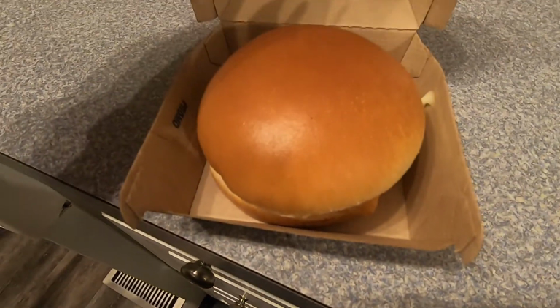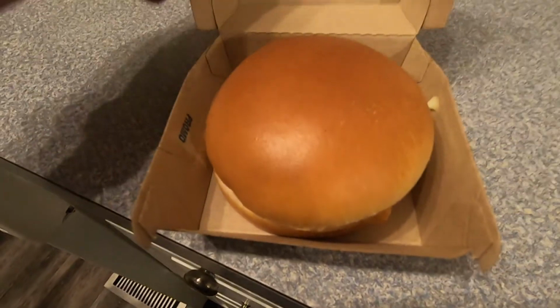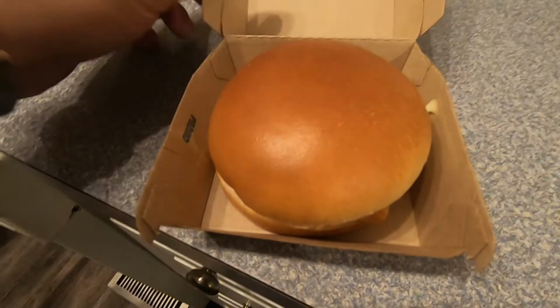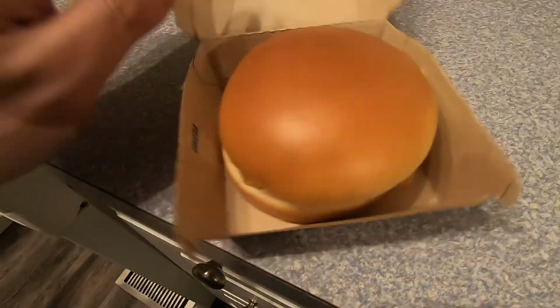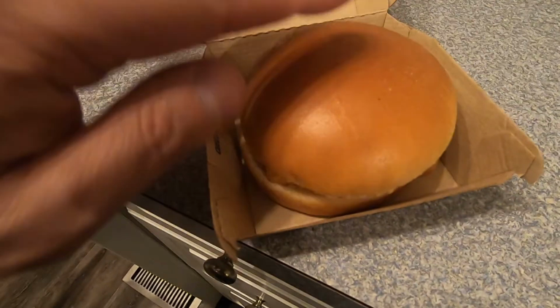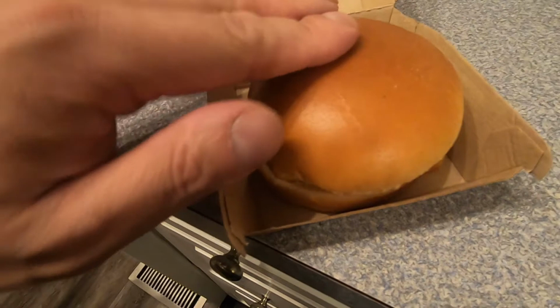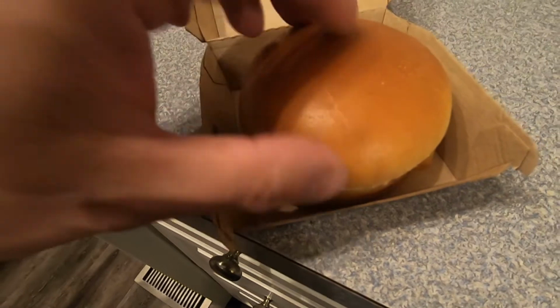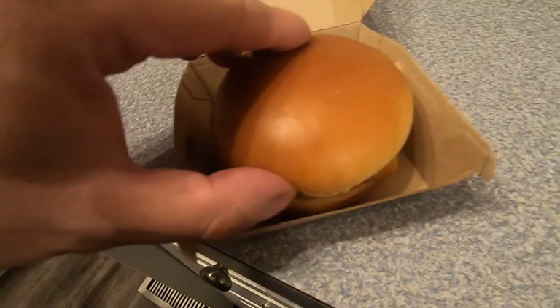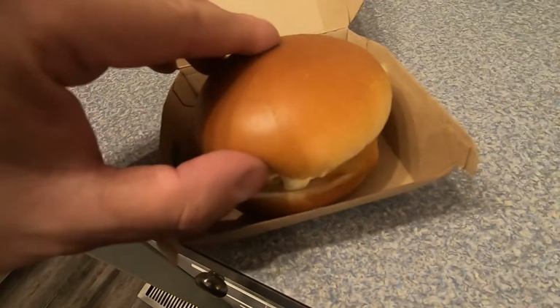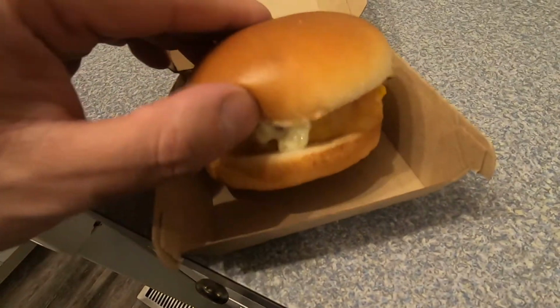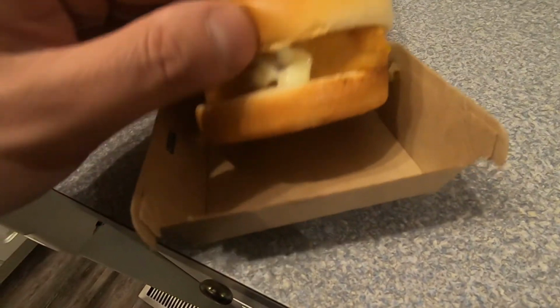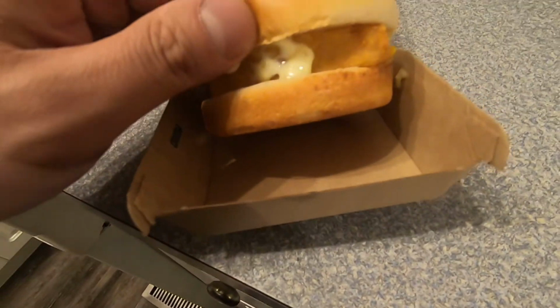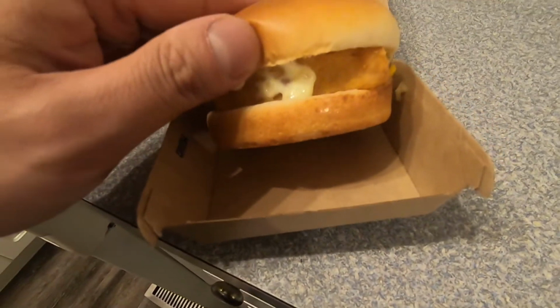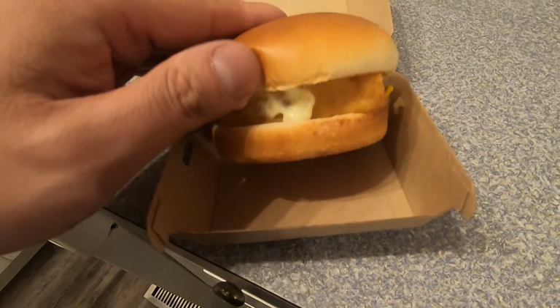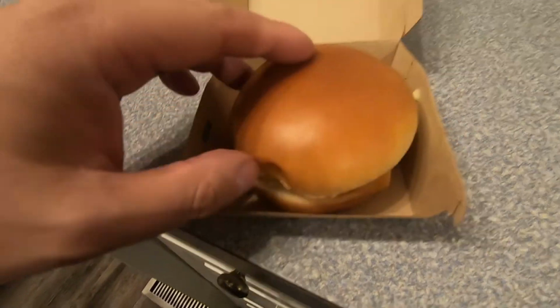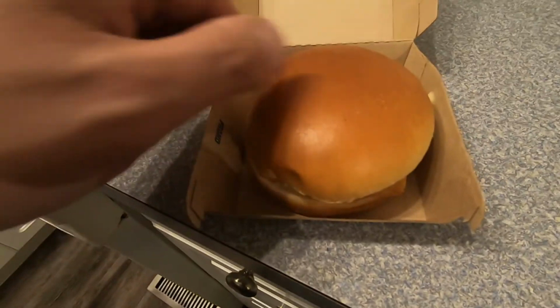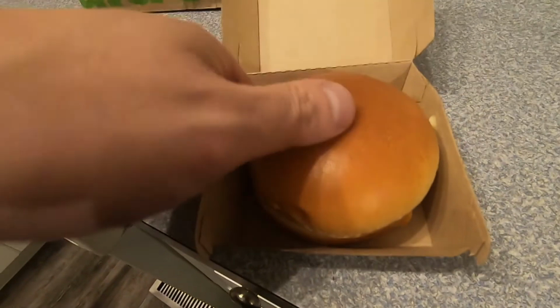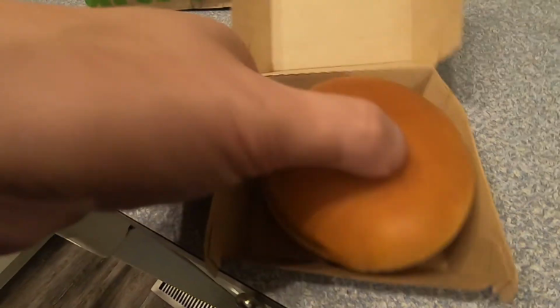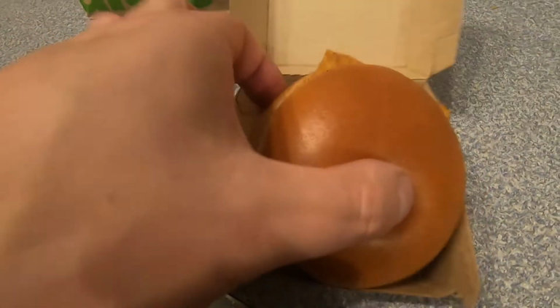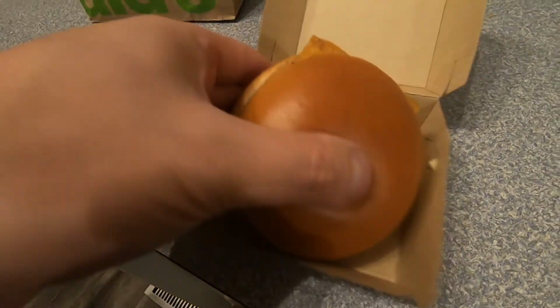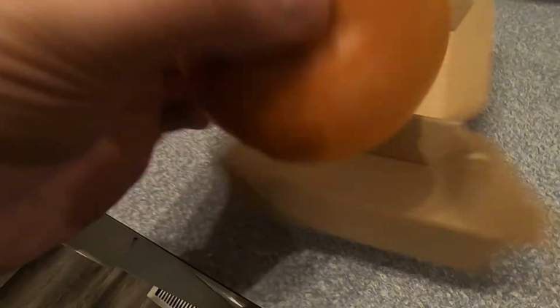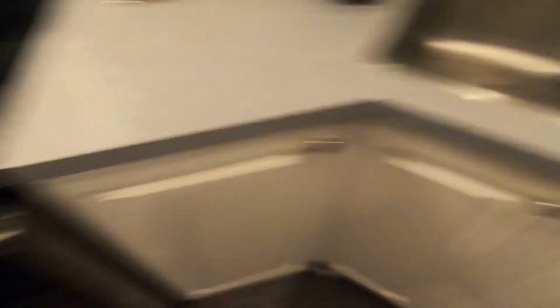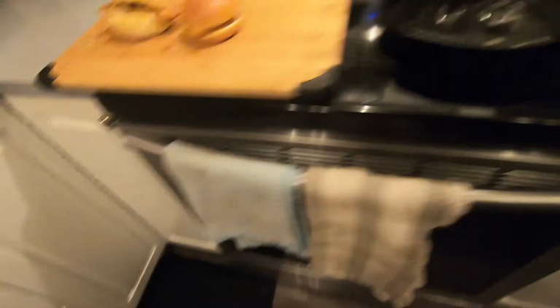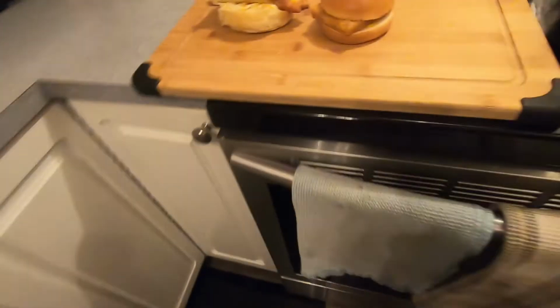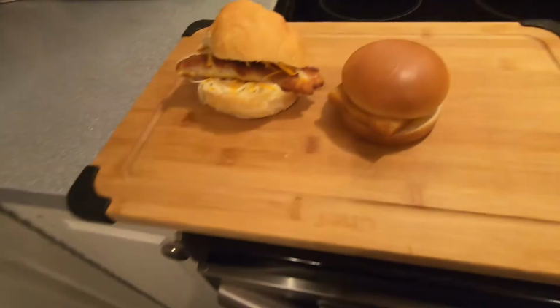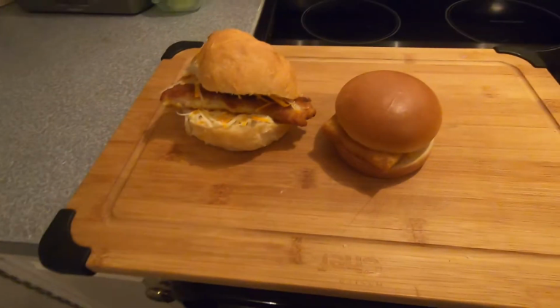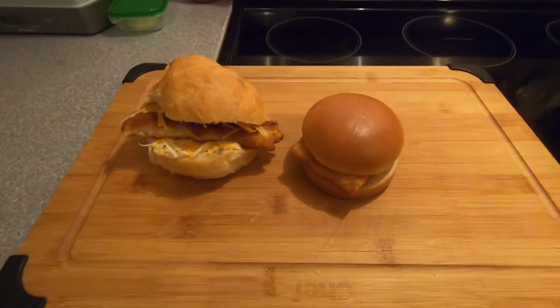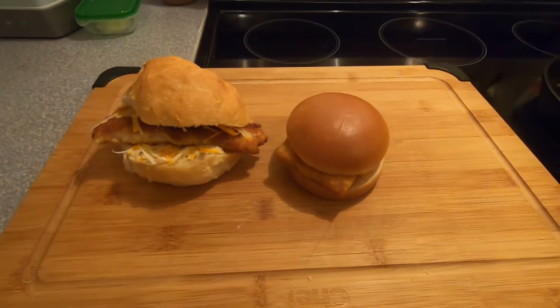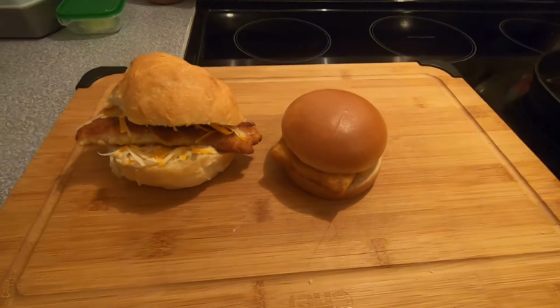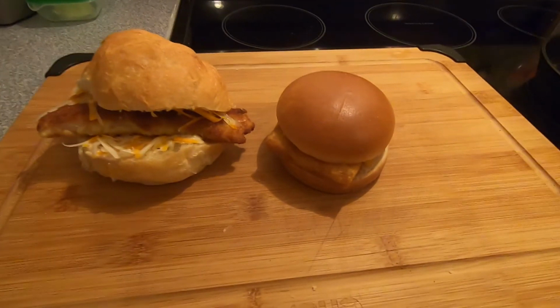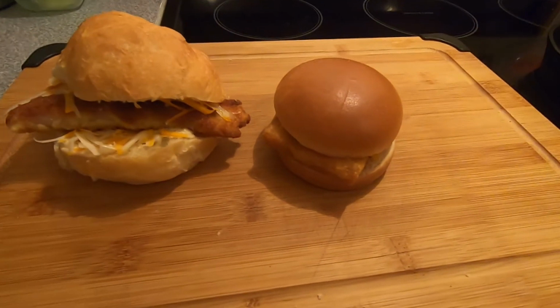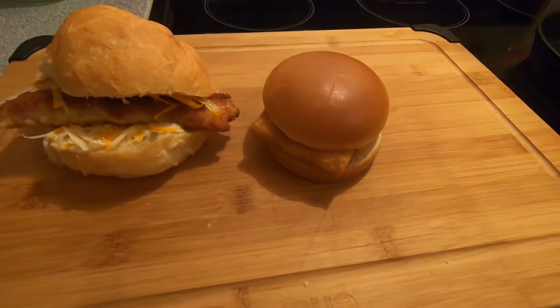That steamed bun, man, it actually looks pretty damn good. Right on, right on, ooh baby, look at these.